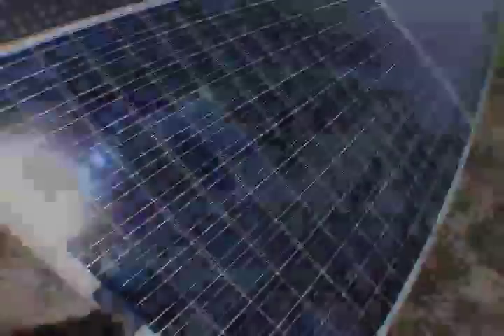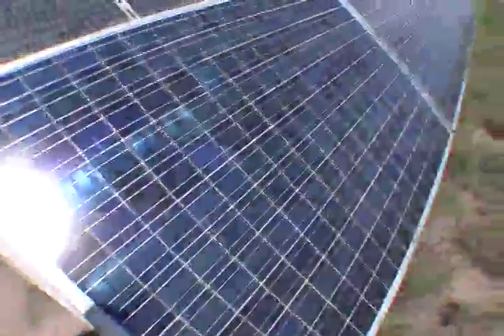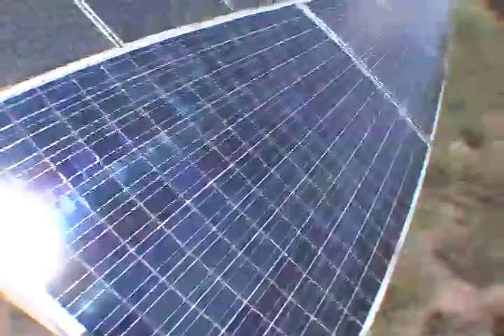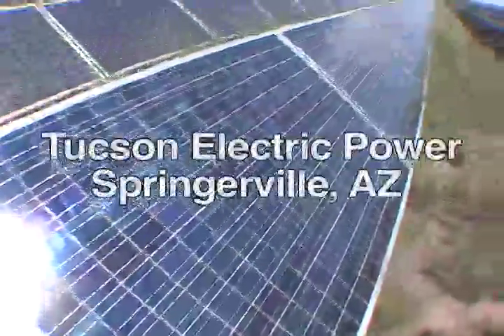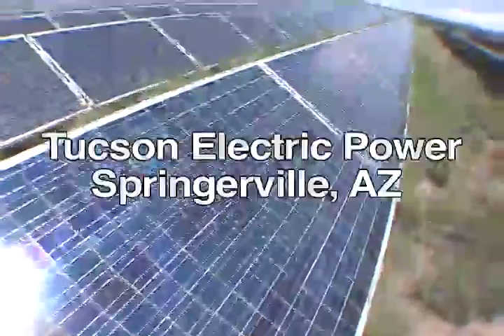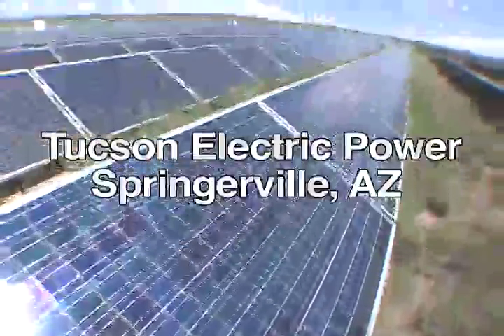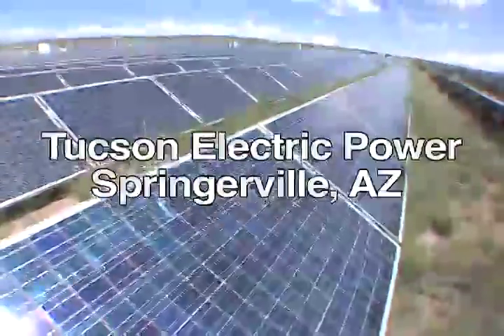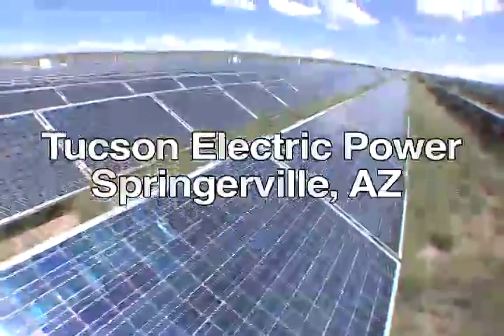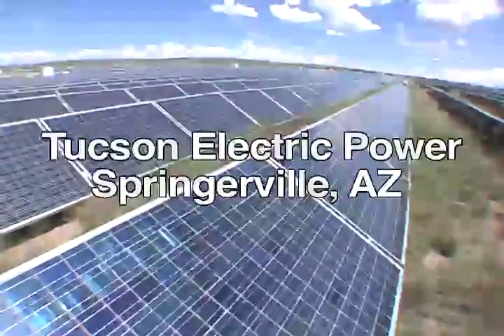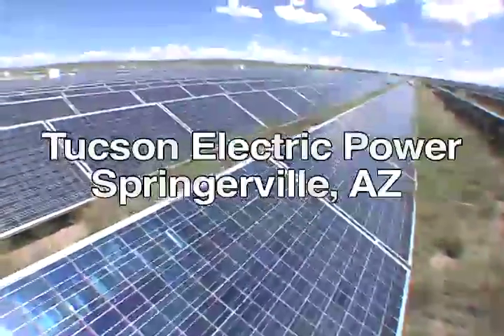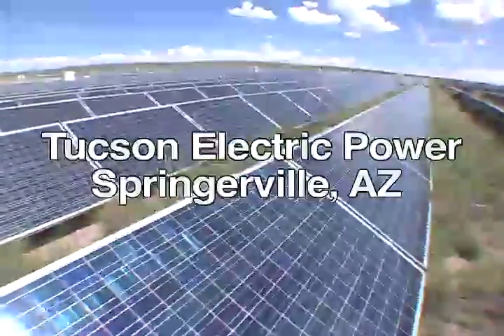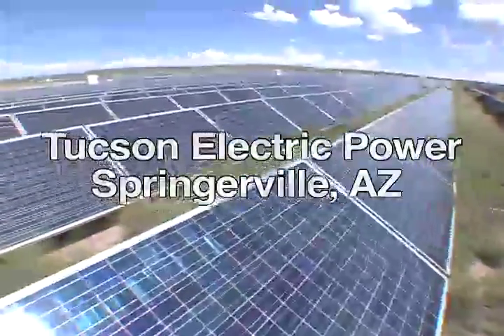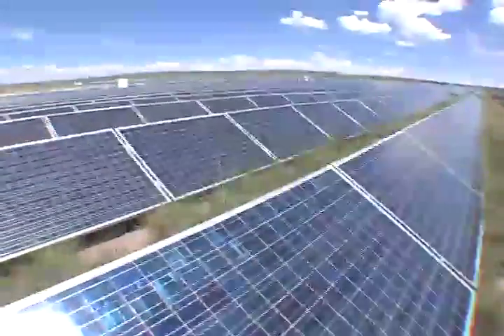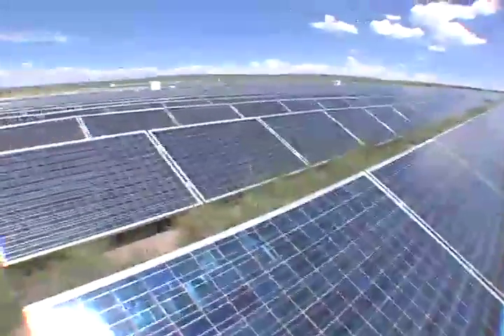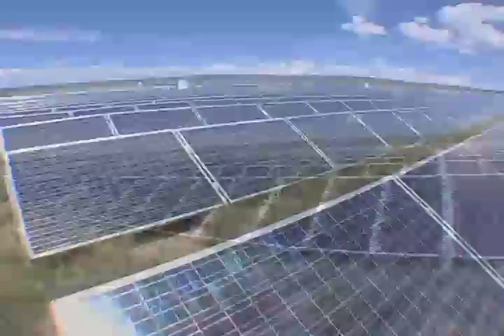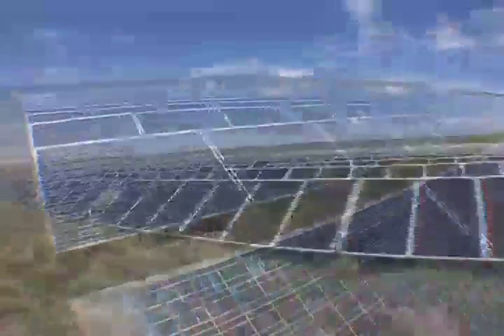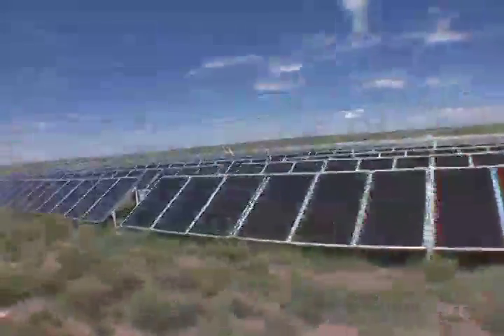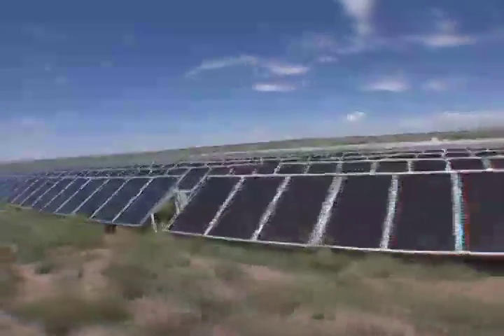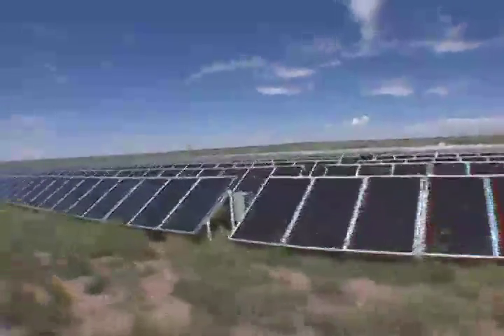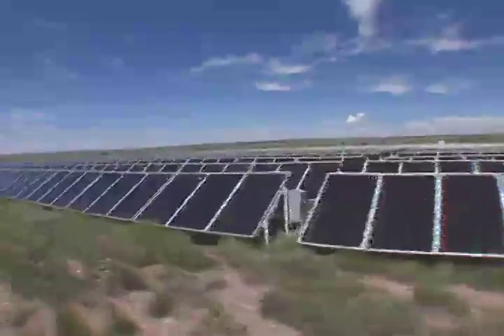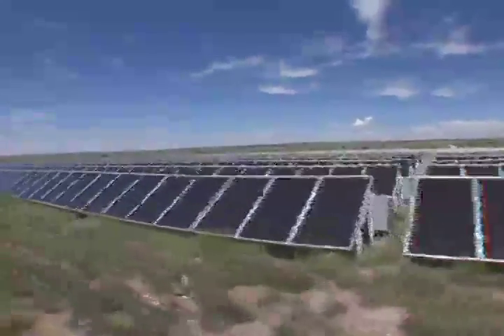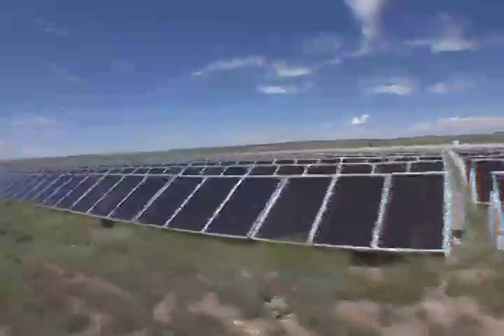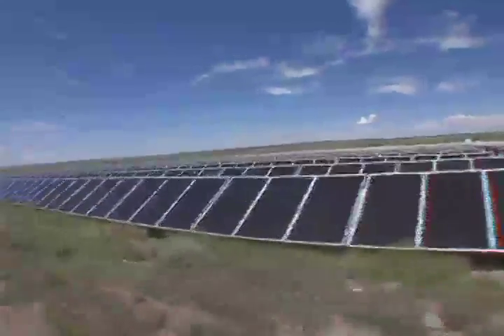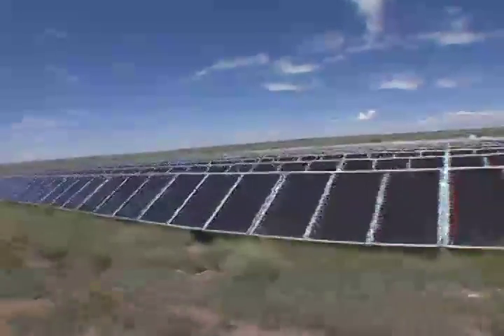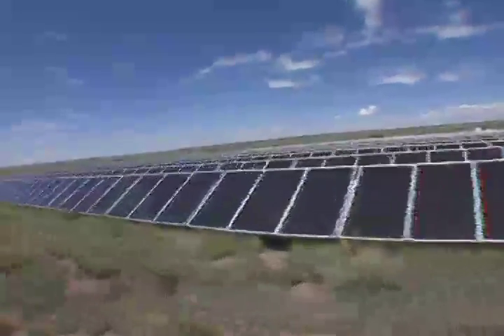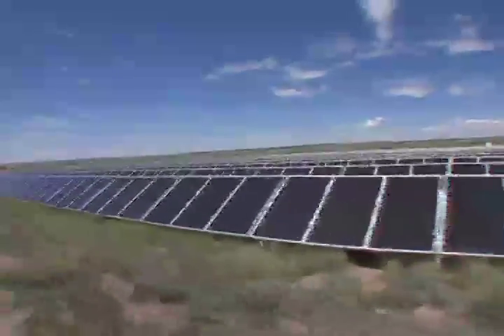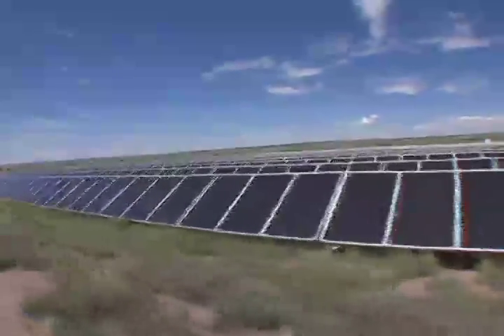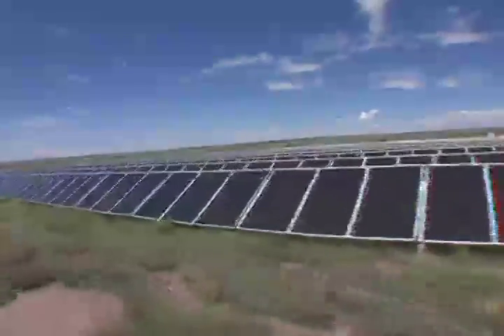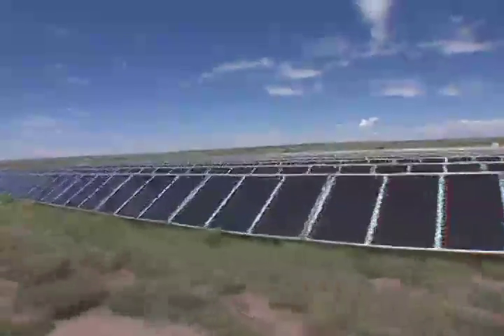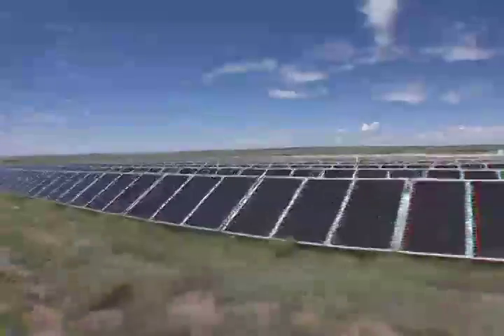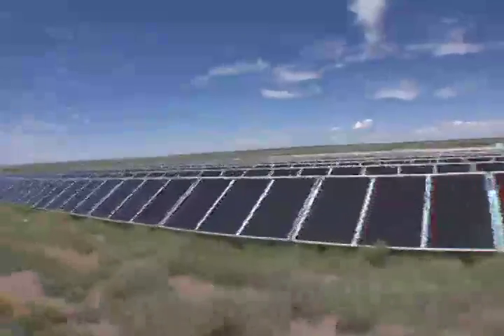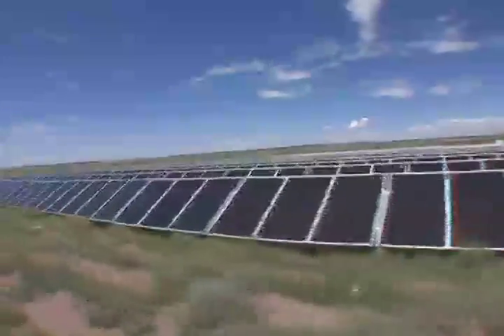Tucson Electric Power serves more than 375,000 customers in southern Arizona. The utility is ranked among the nation's top ten most solar integrated utilities by the Solar Electric Power Association.